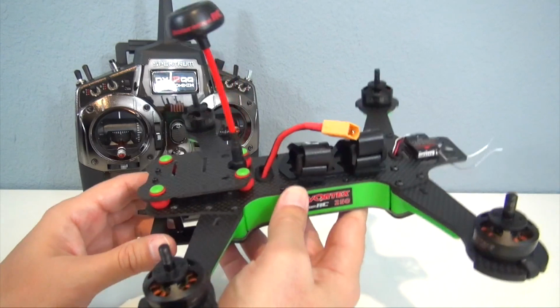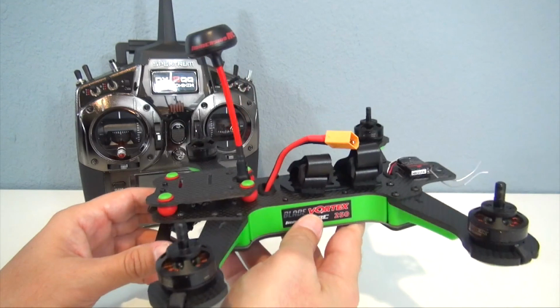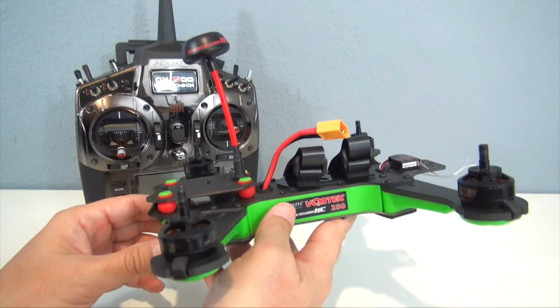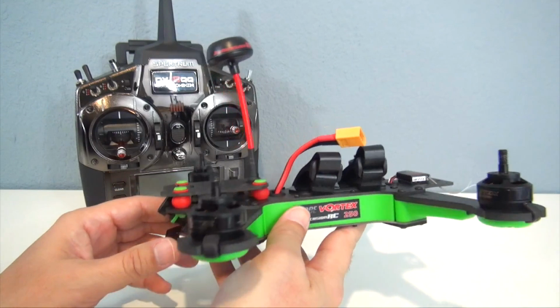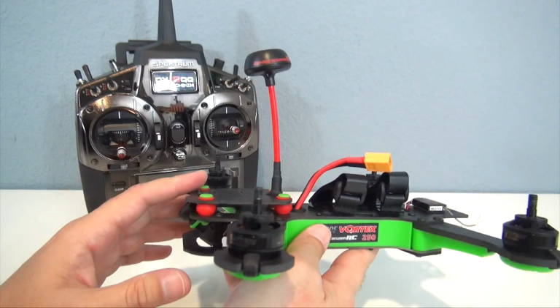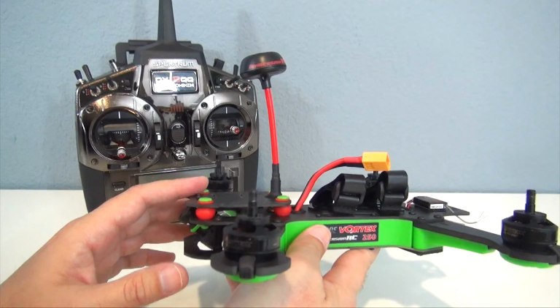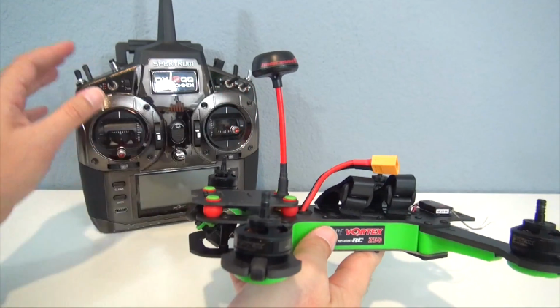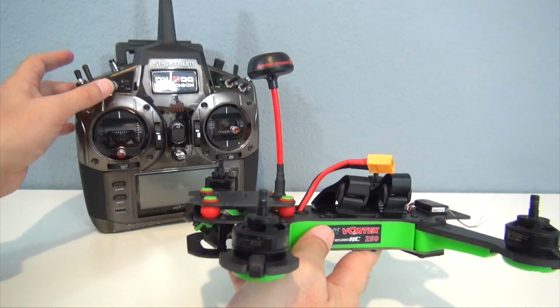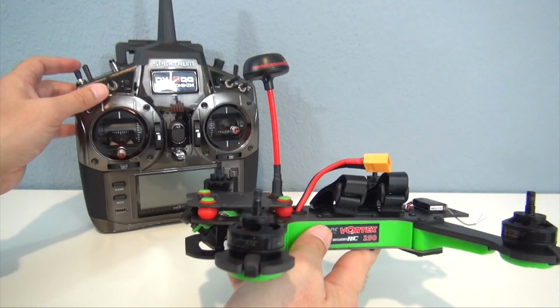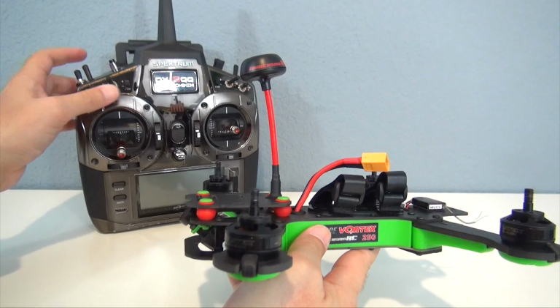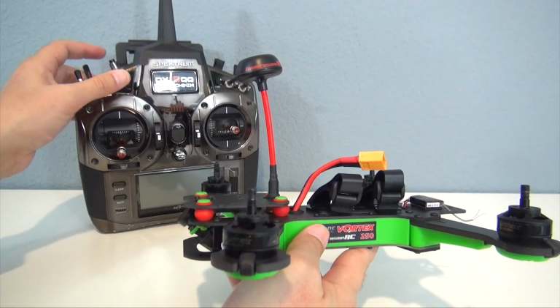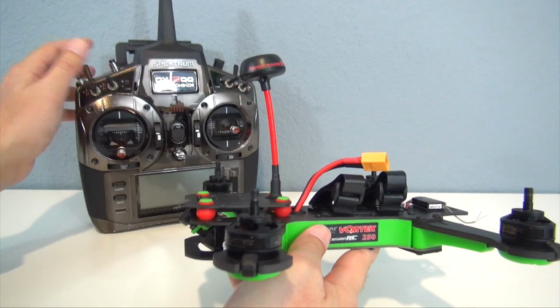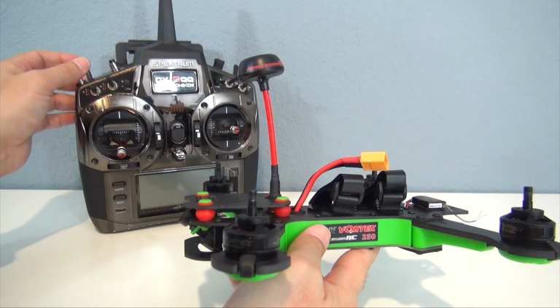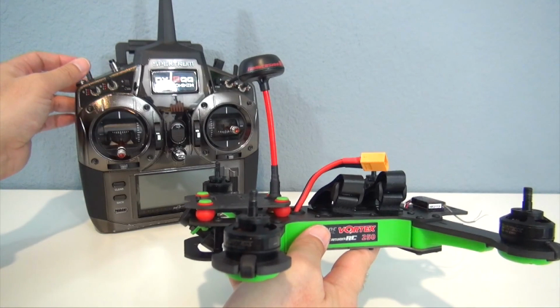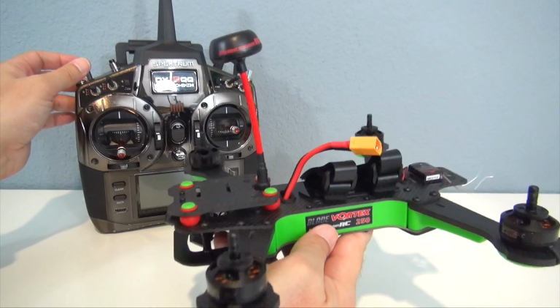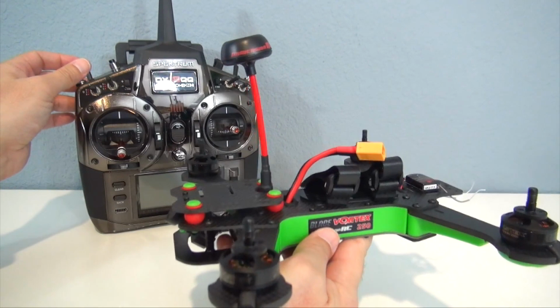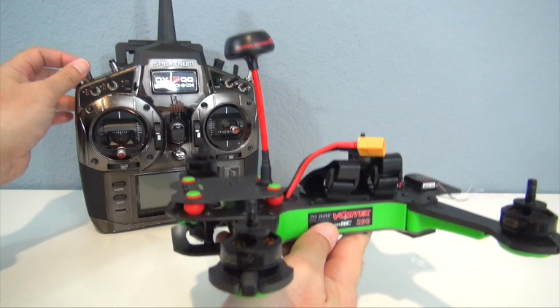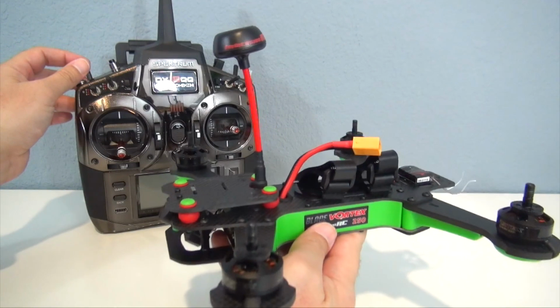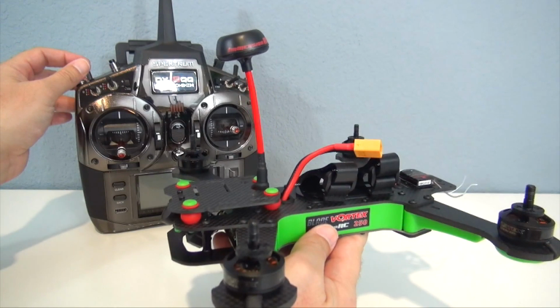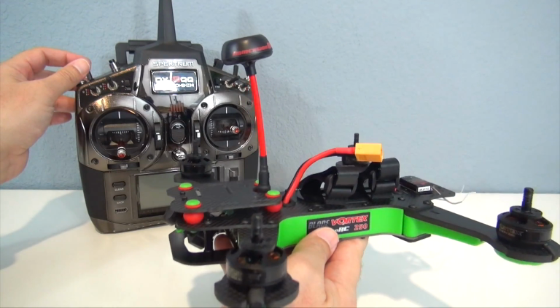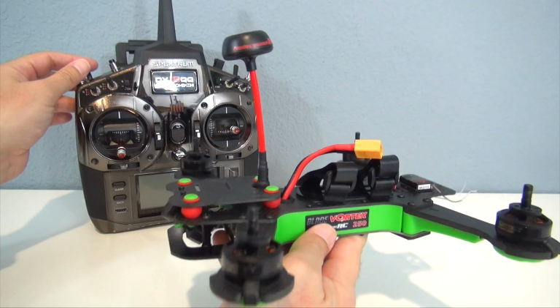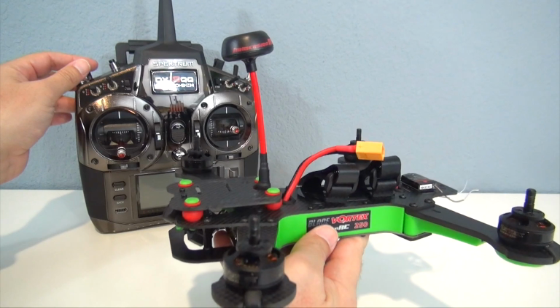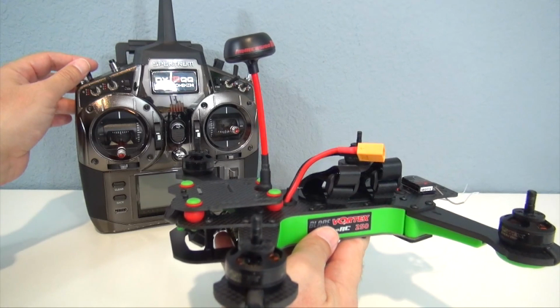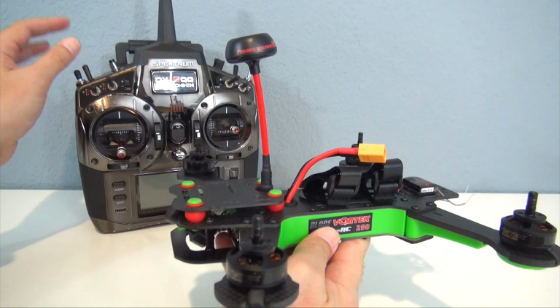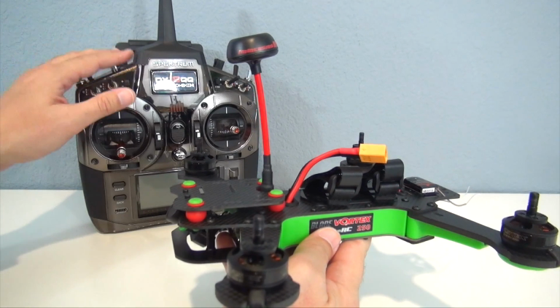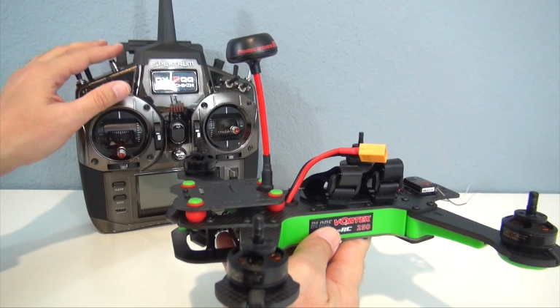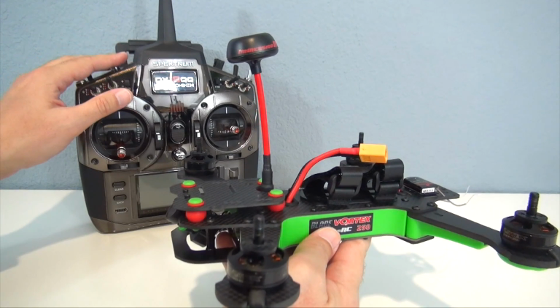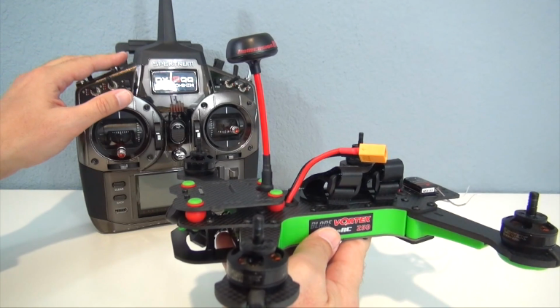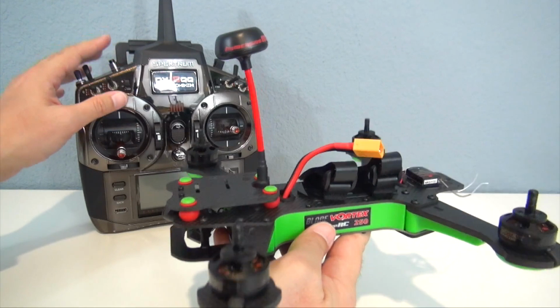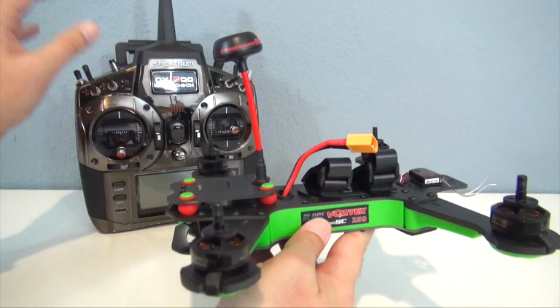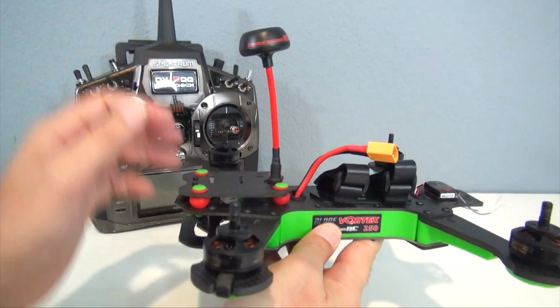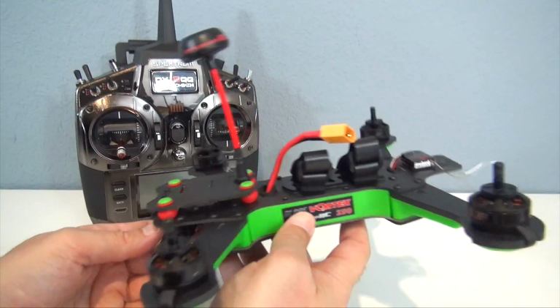Just a quick word of warning: if you set everything up and all your radio switches are in the top position like this, when you first go to fly, you will be in acro mode, so the quad will have no self-leveling unless you make that switch beforehand — just to let you know that.